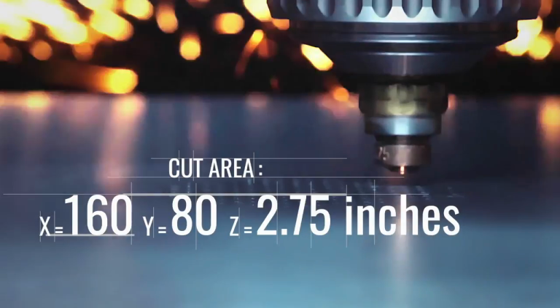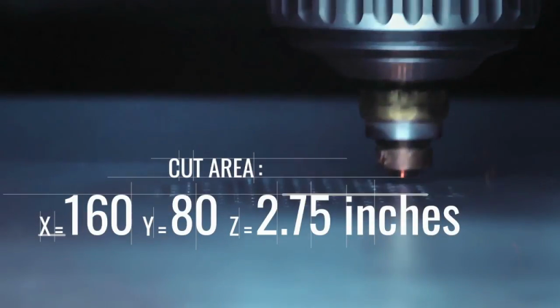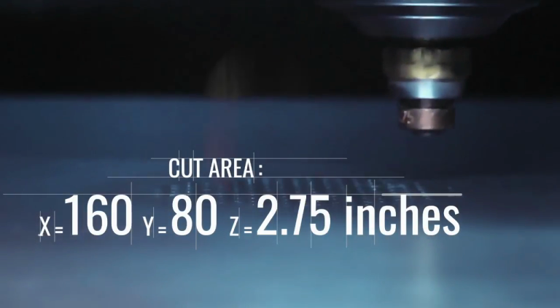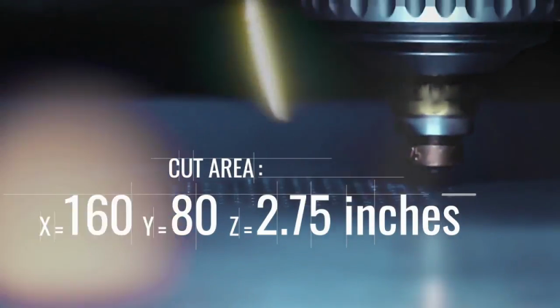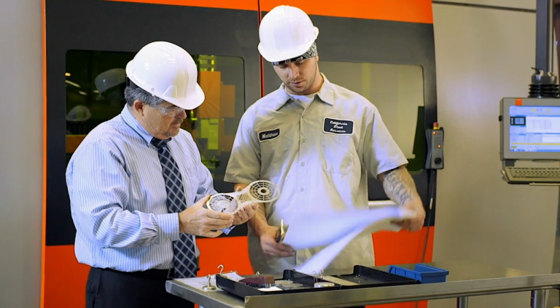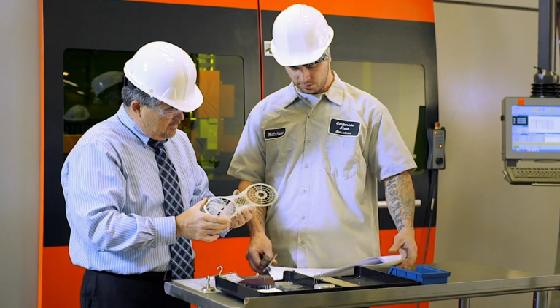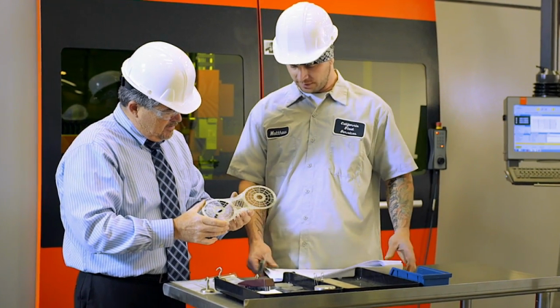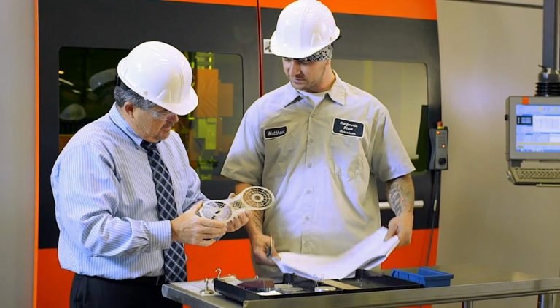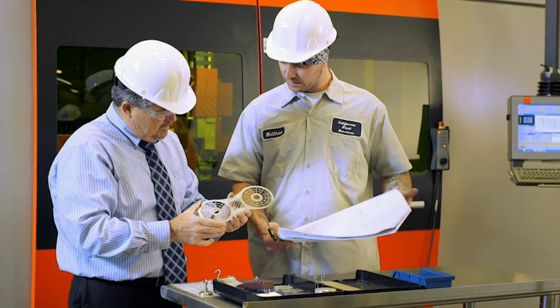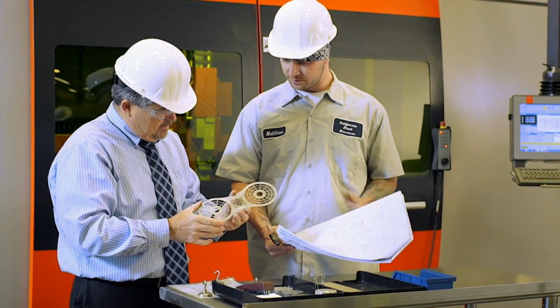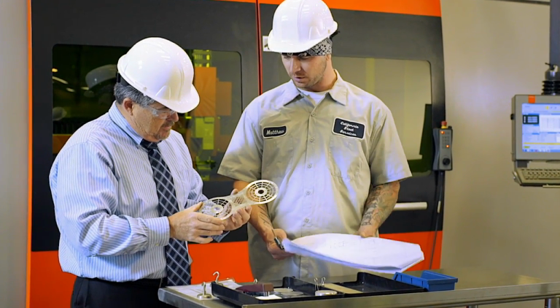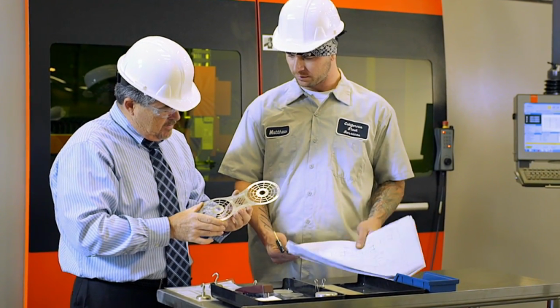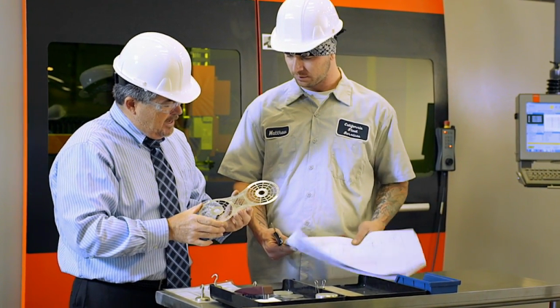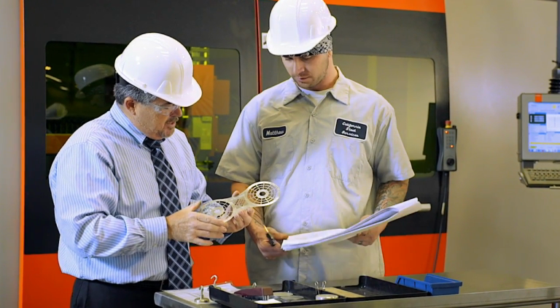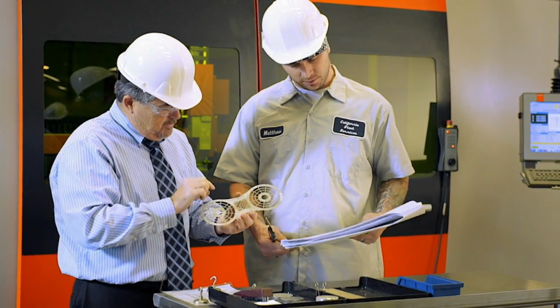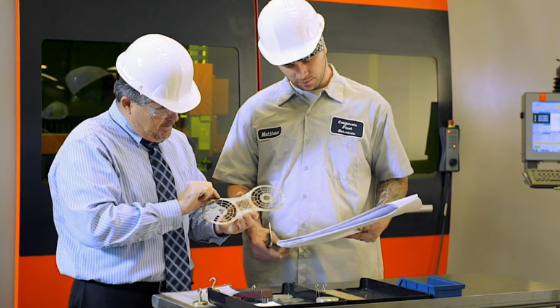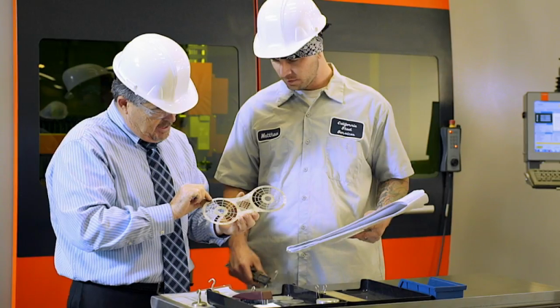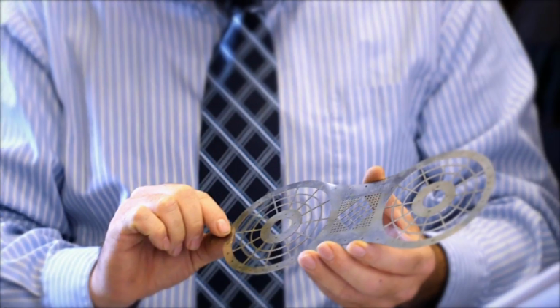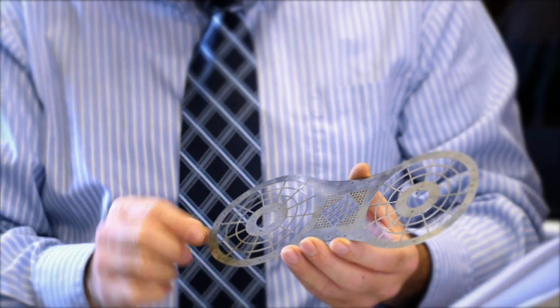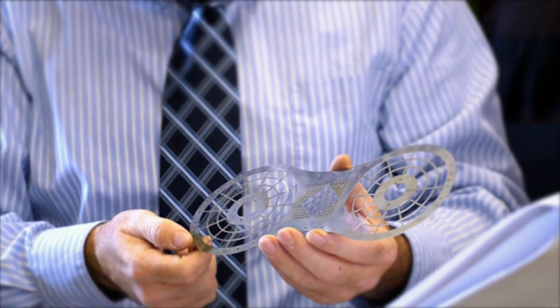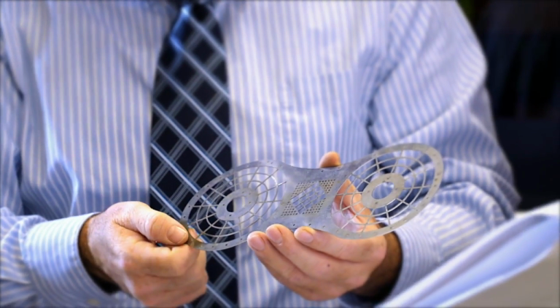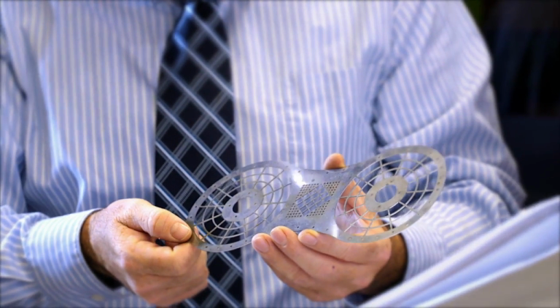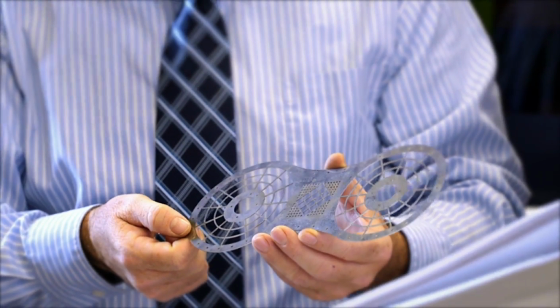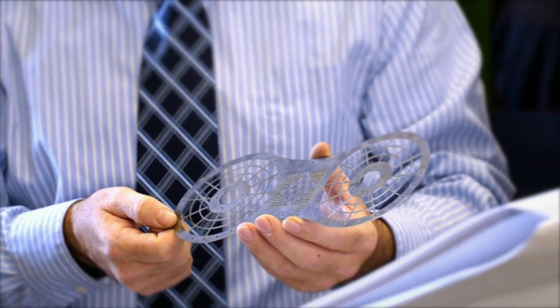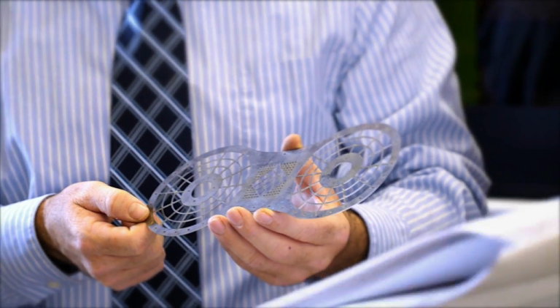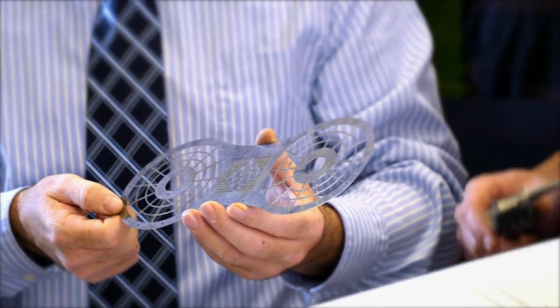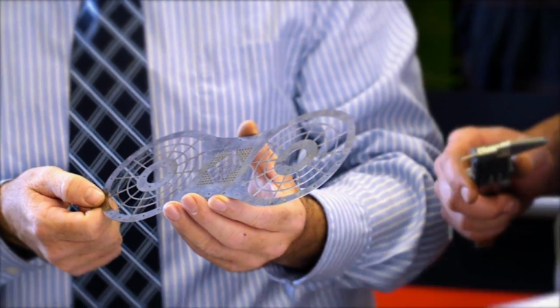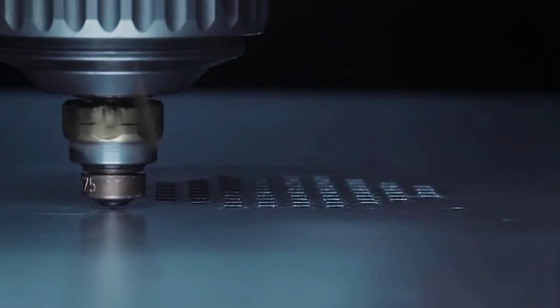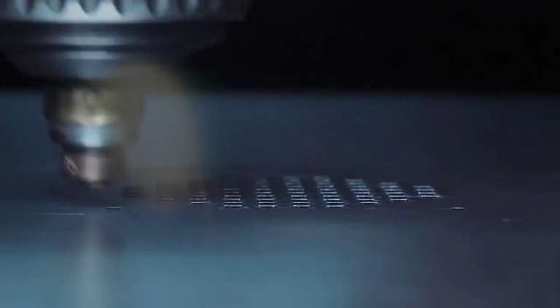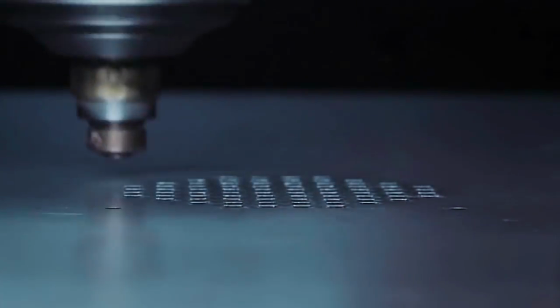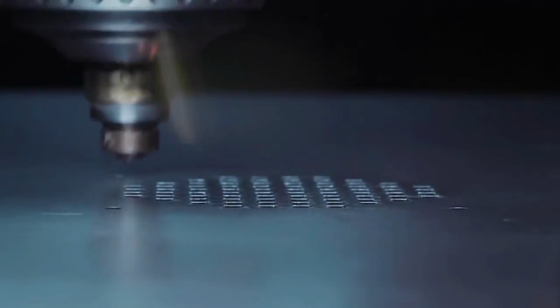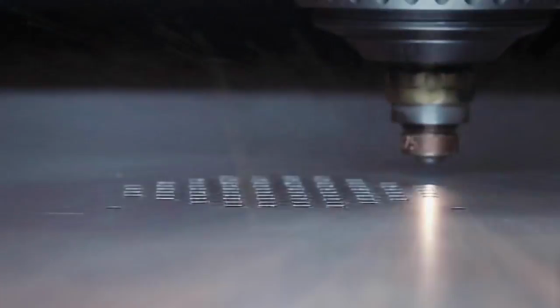When combined with operational cost reduction and a larger table size, laser cutting provides a solid alternative to metal stamping, plasma, and waterjet cutting.